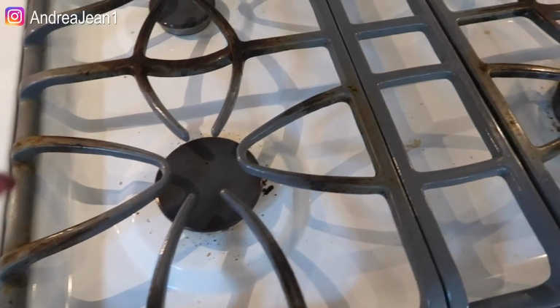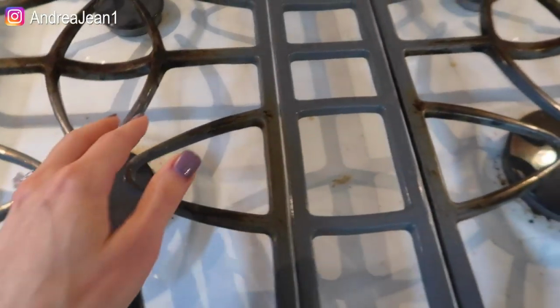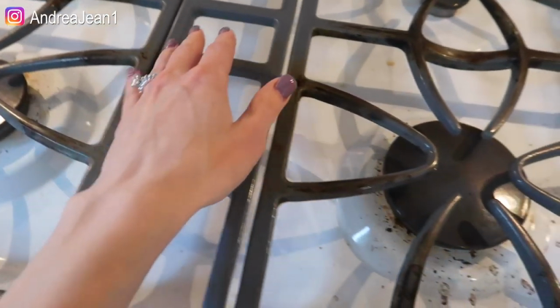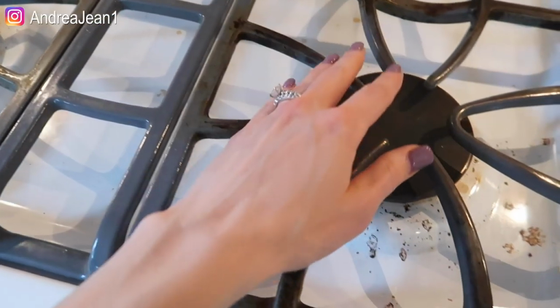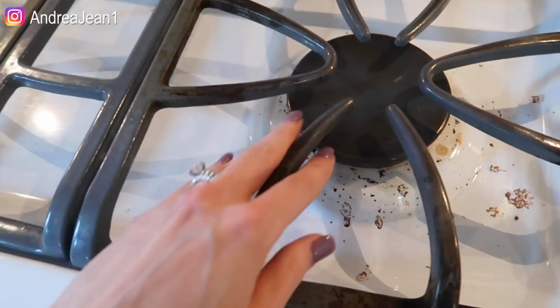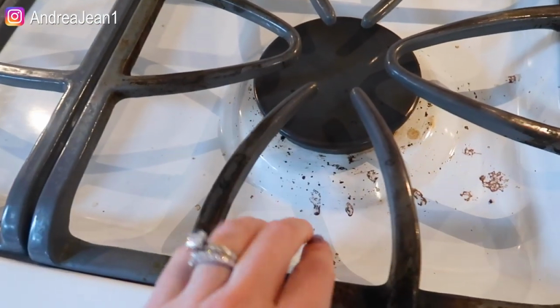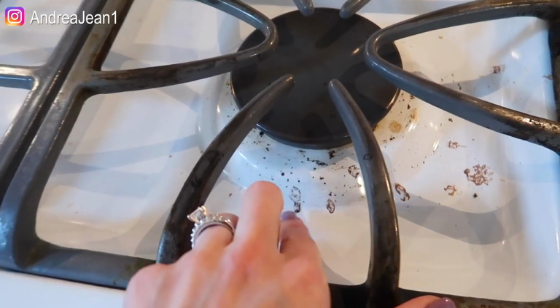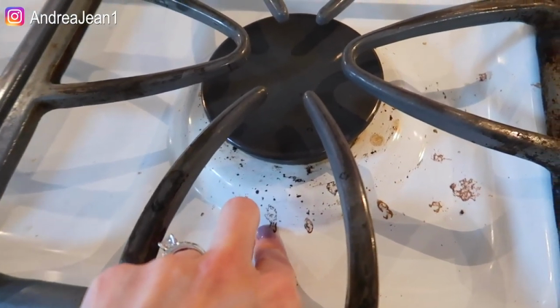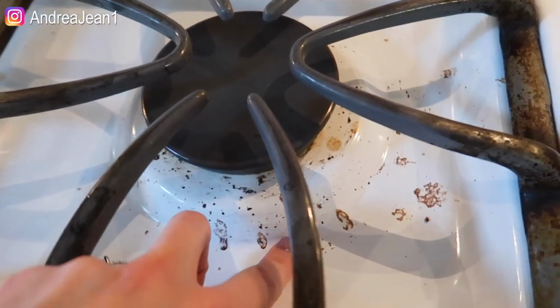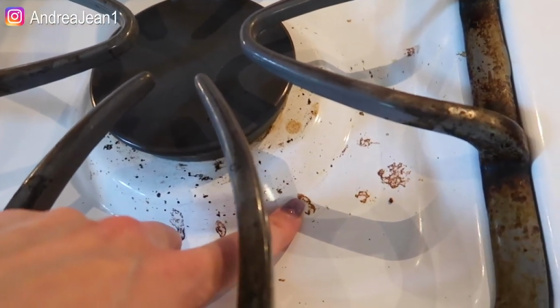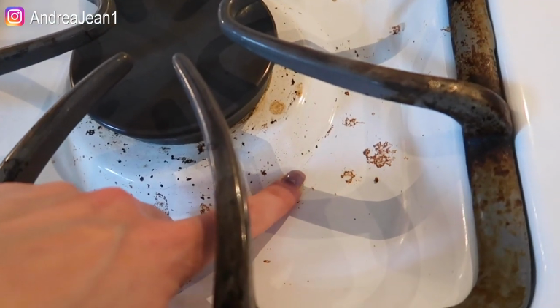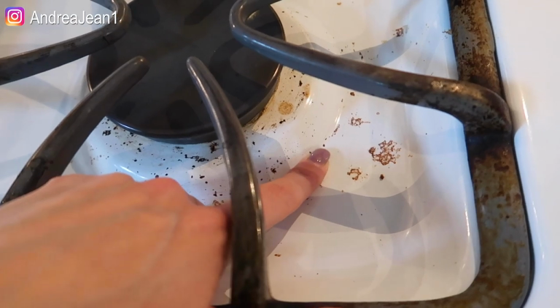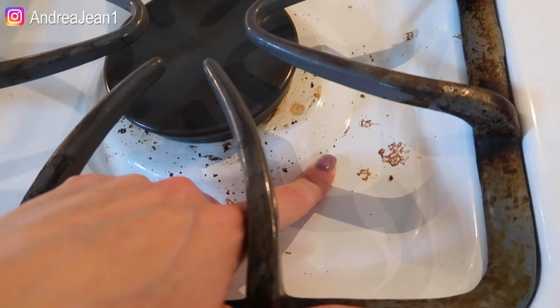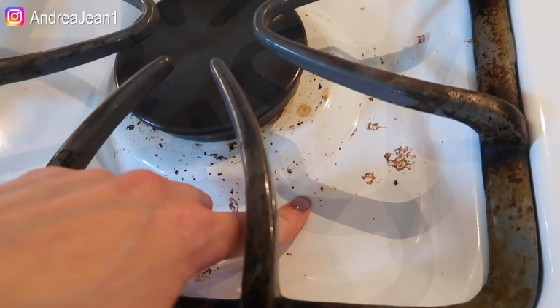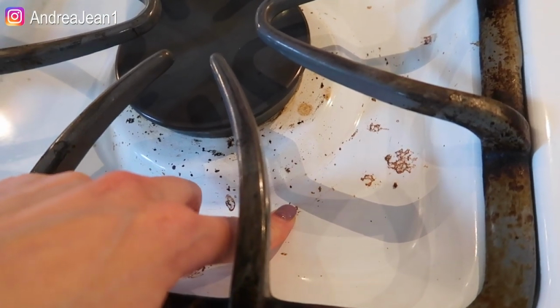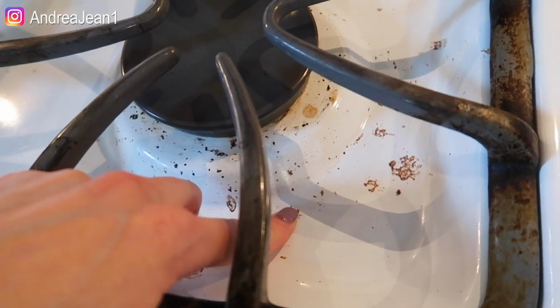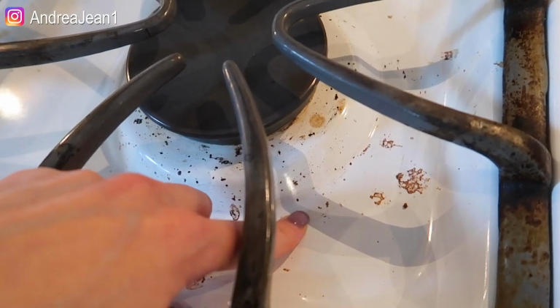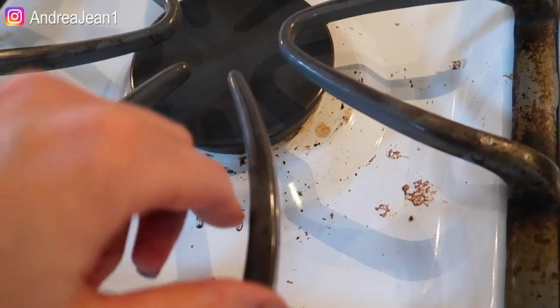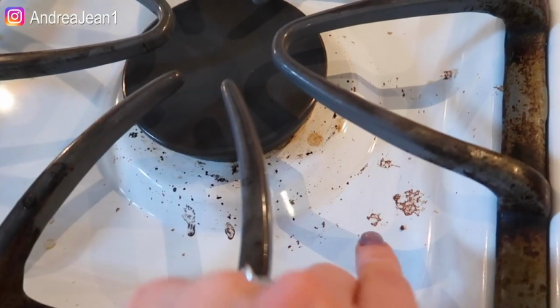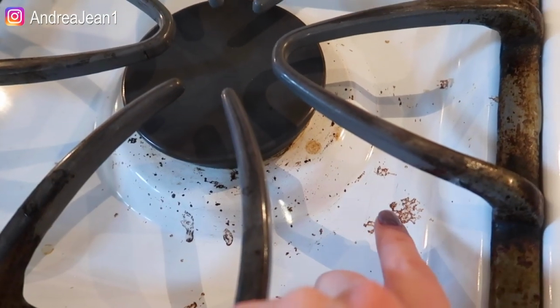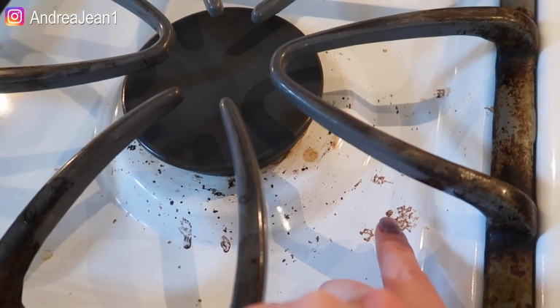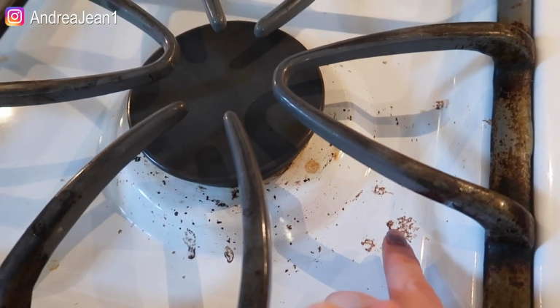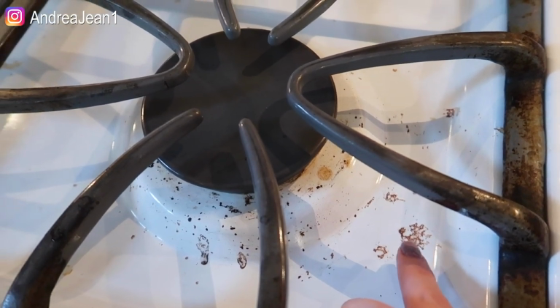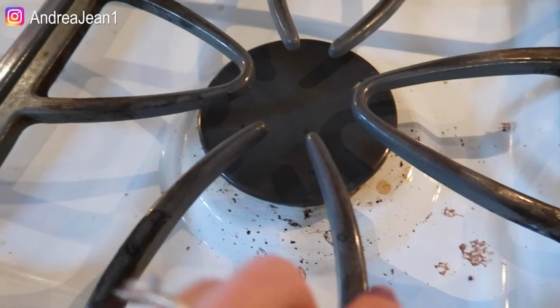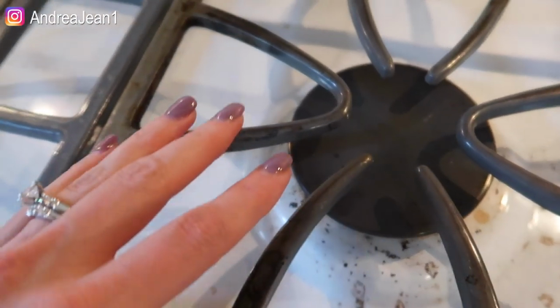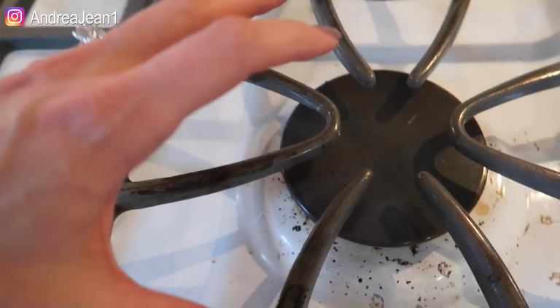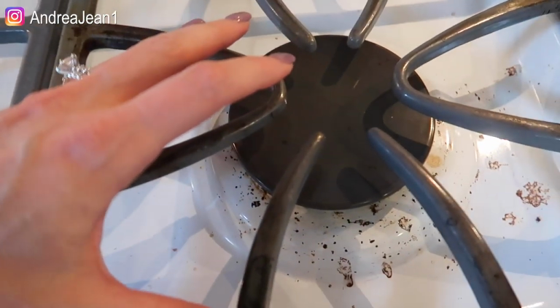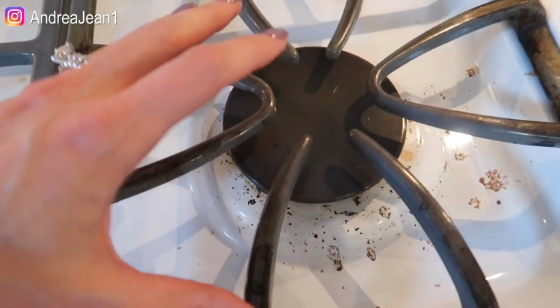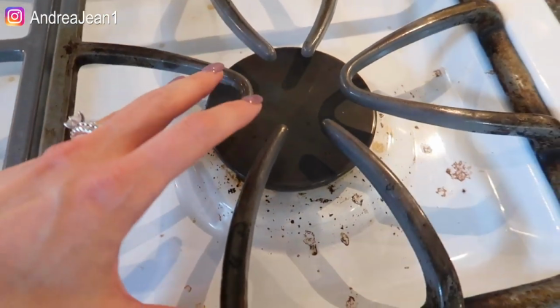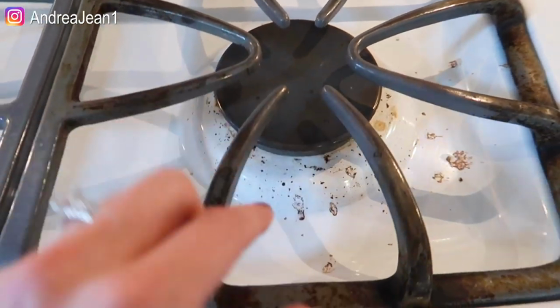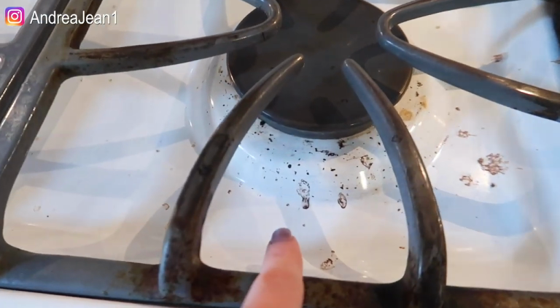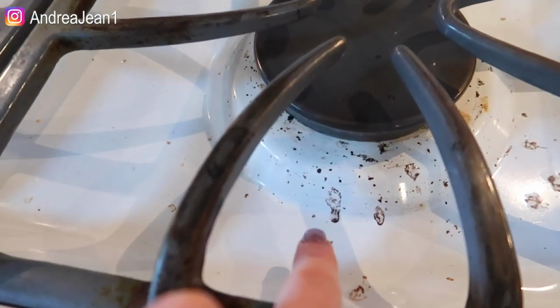Today we are going to be cleaning my stove. Welcome to Andrea Jean Cleaning. I have a full playlist in the description box below with all sorts of cleaning goodies that pertain to your bathroom, but today we are doing my stove.